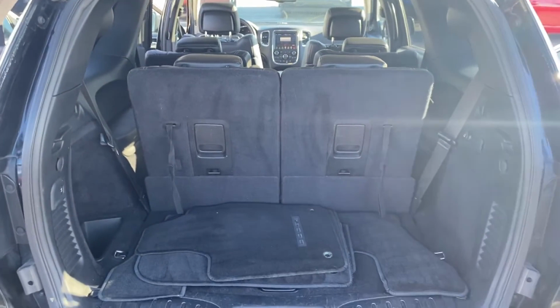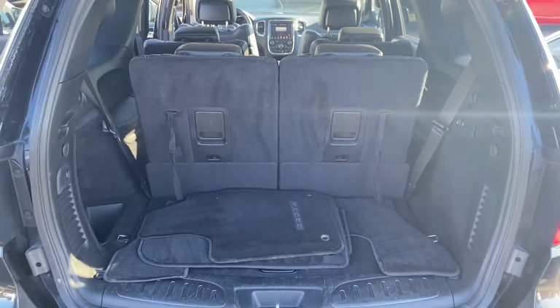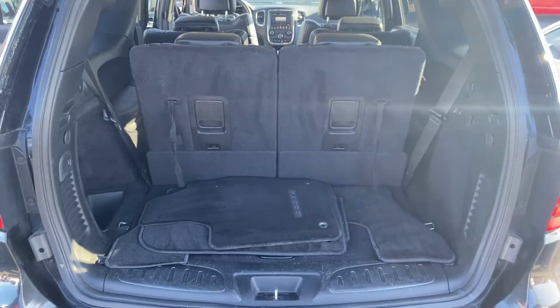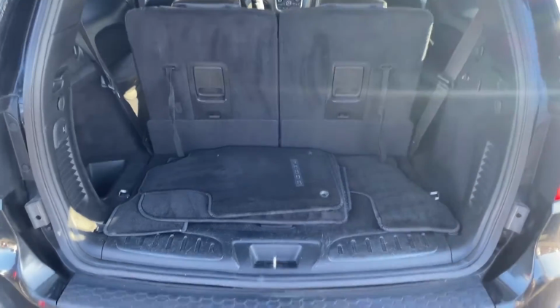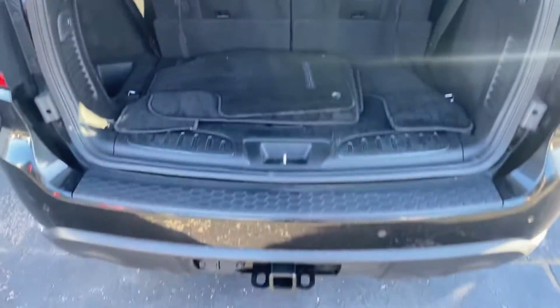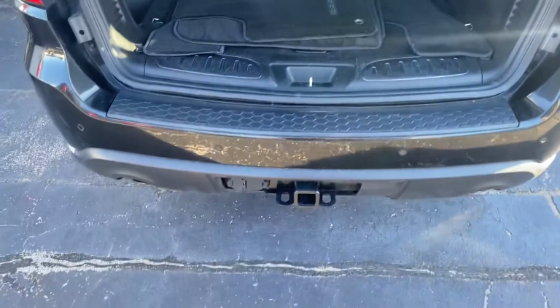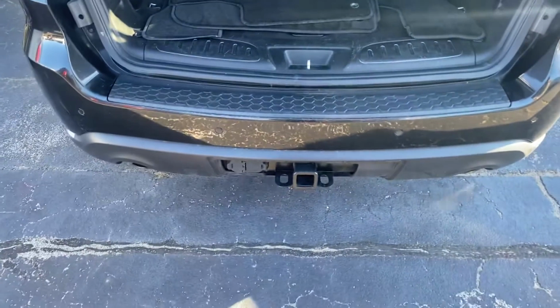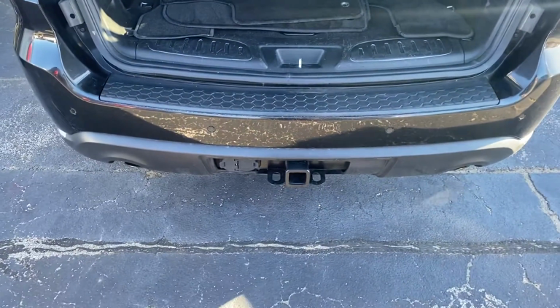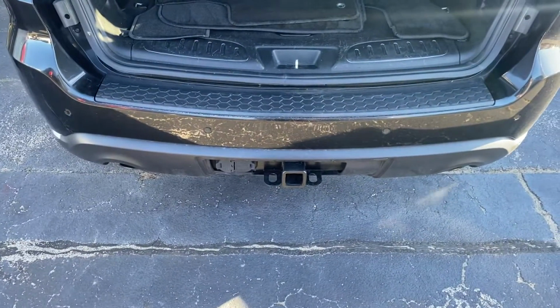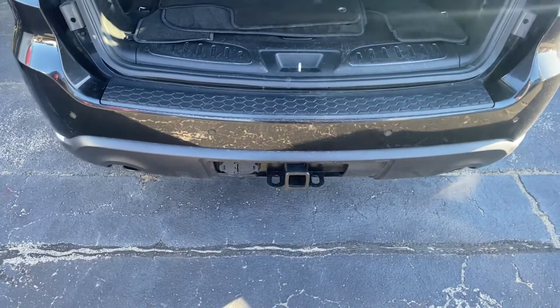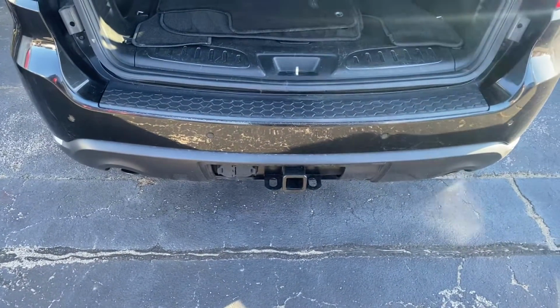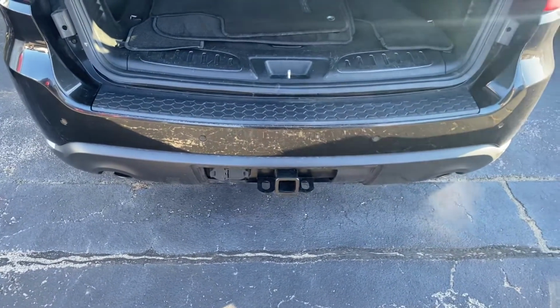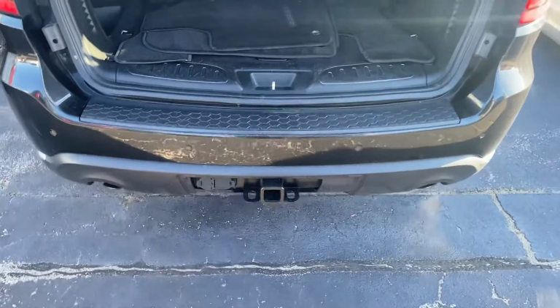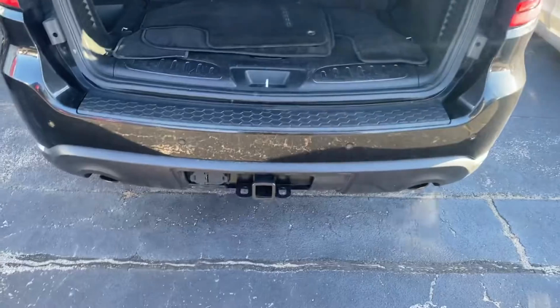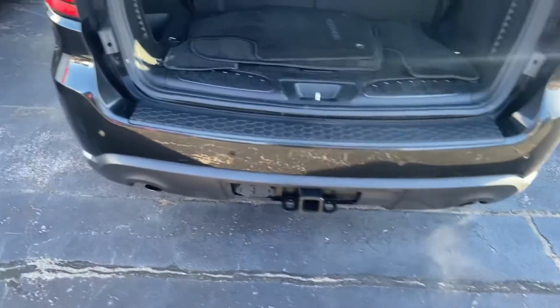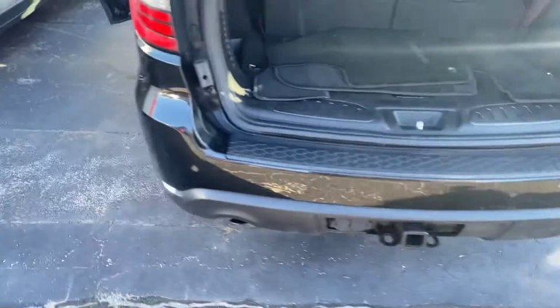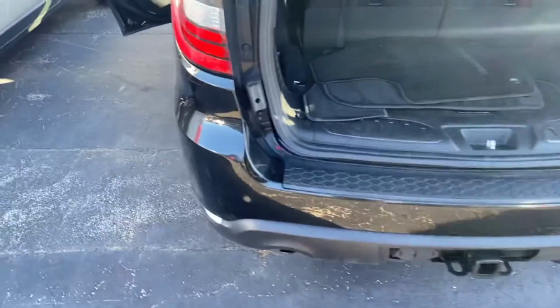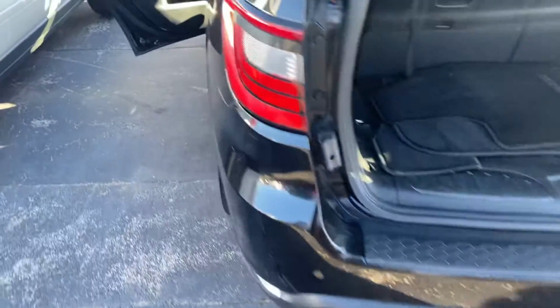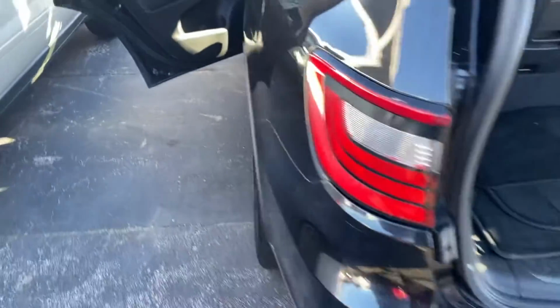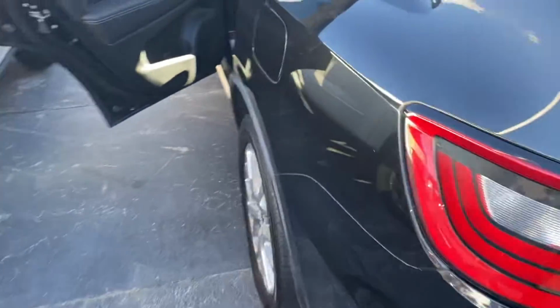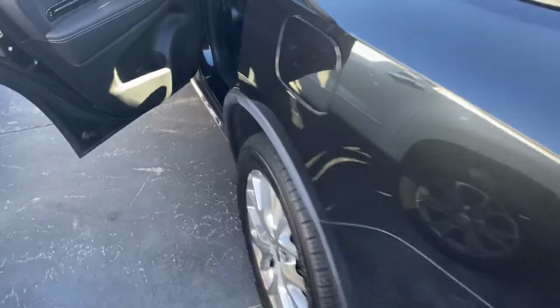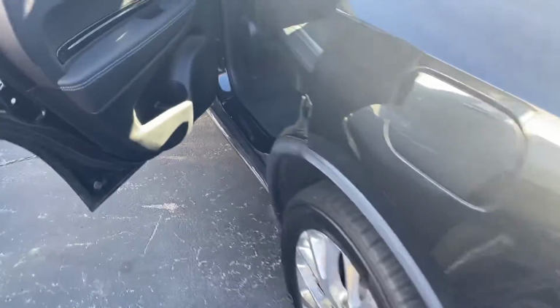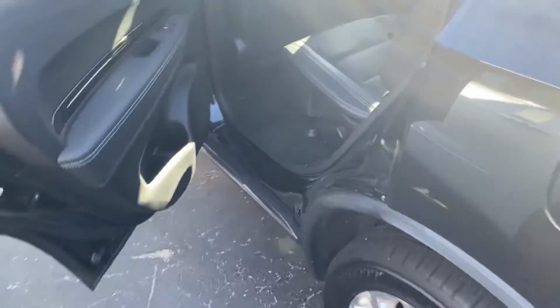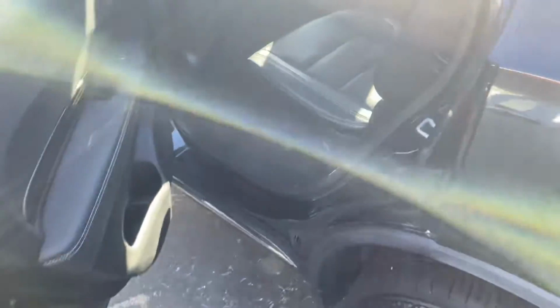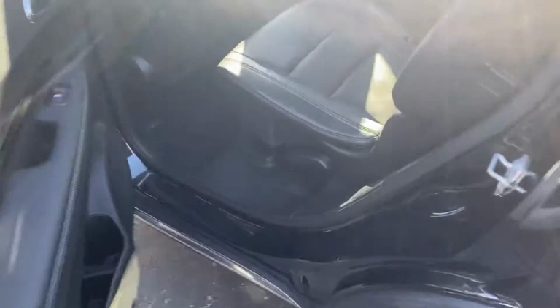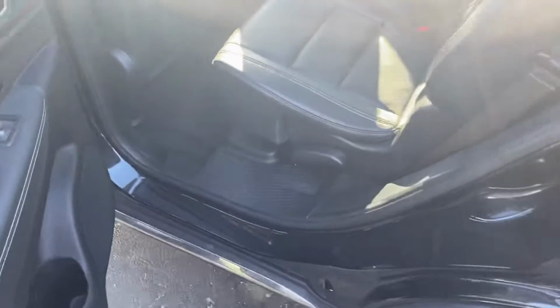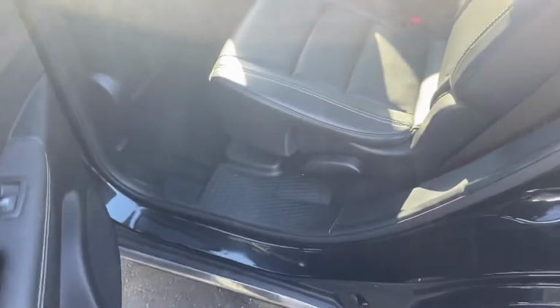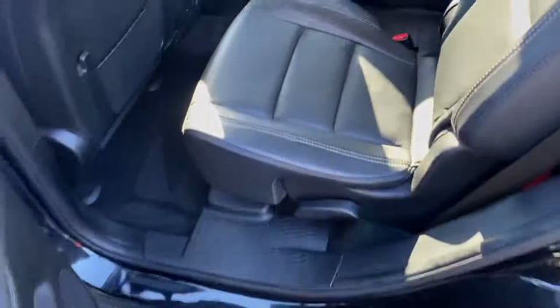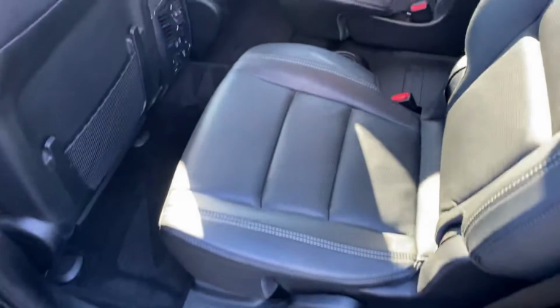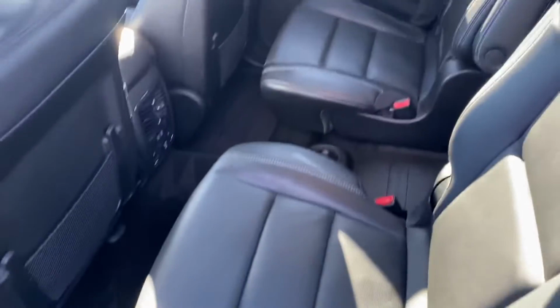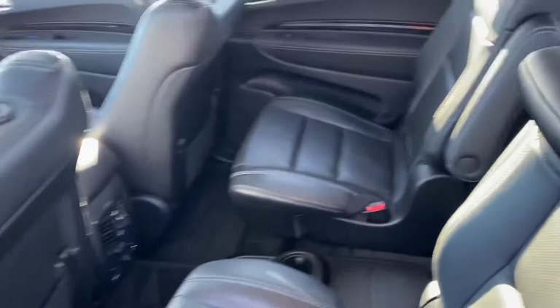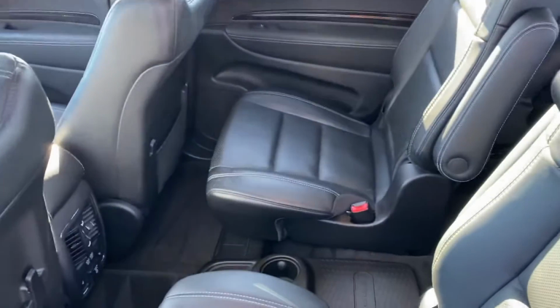For additional storage, we've got the trailer tow package with the four and seven pin connectors, and the dual exhaust. This does have that 5.7 liter Hemi. Let's get a look at the back seat — they're wrapped in leather.